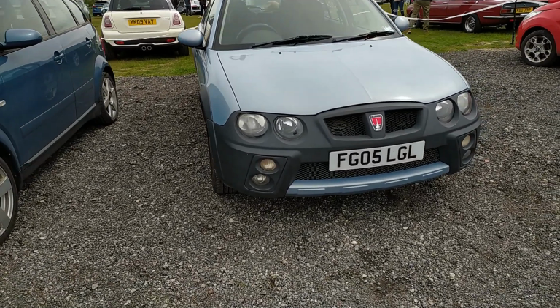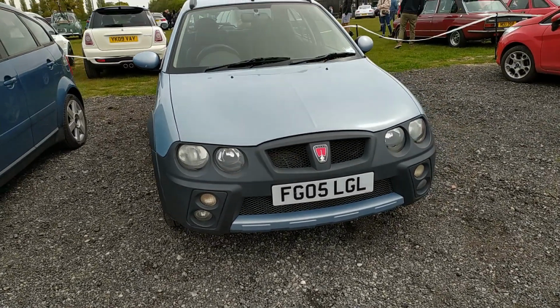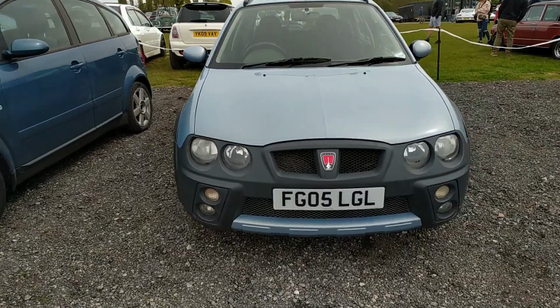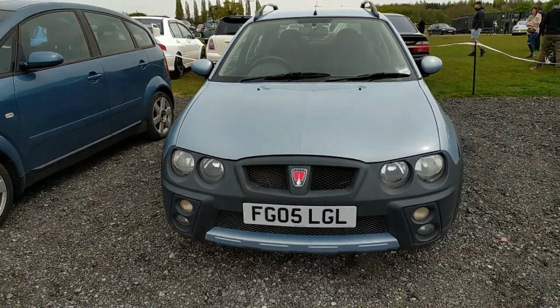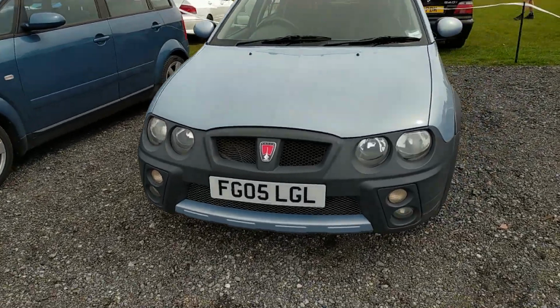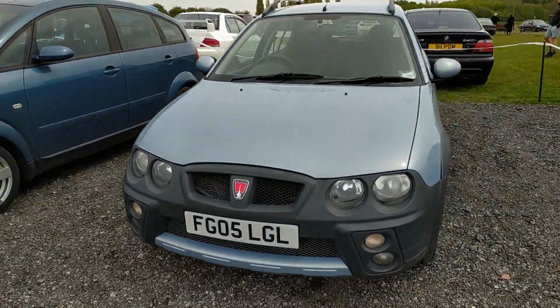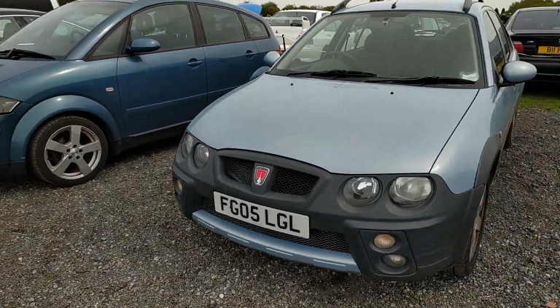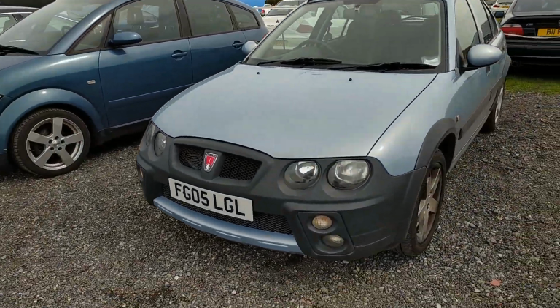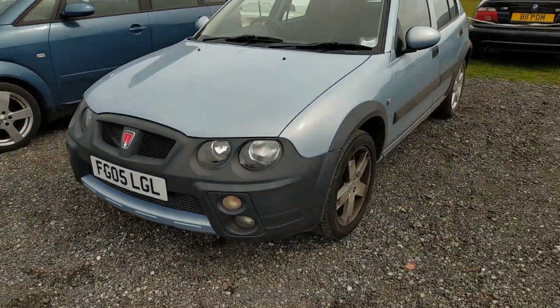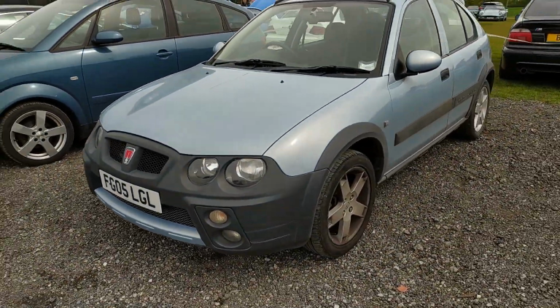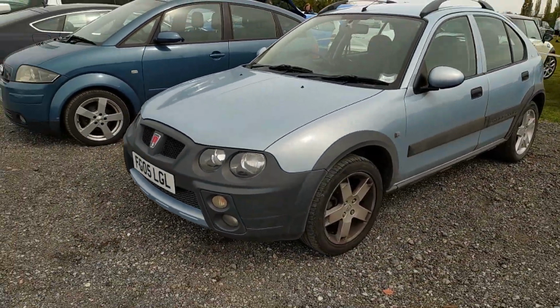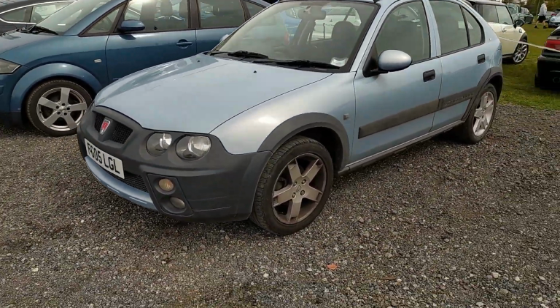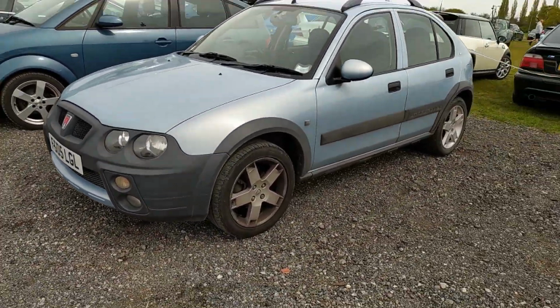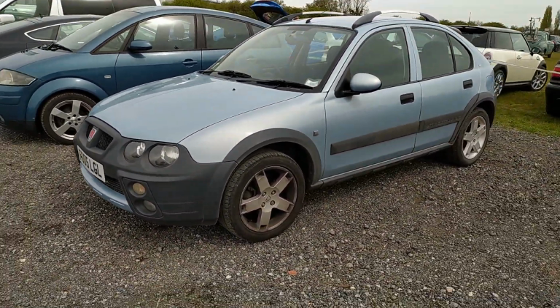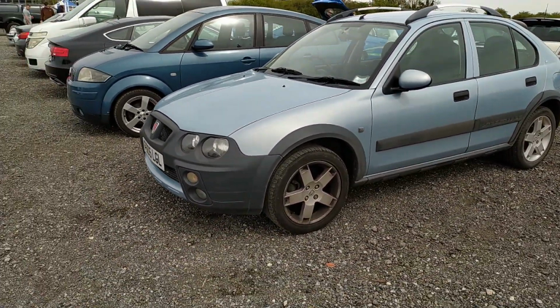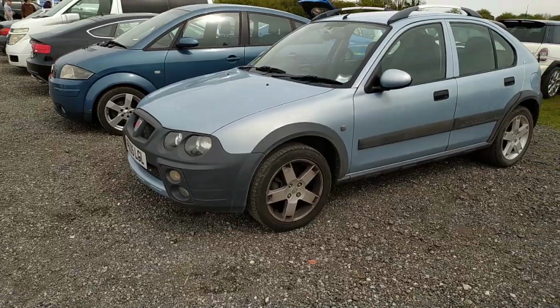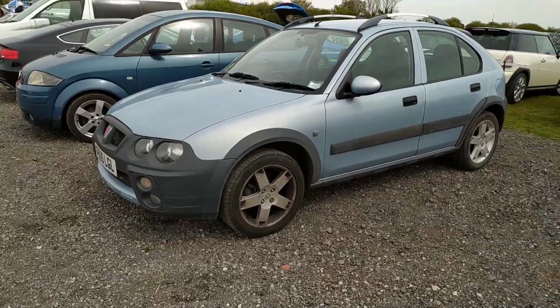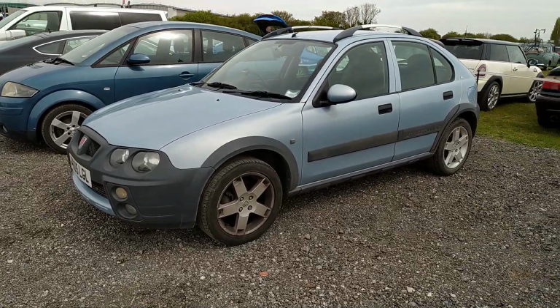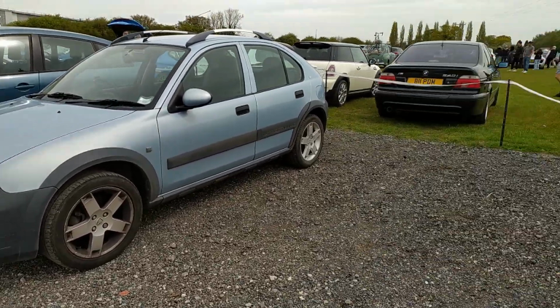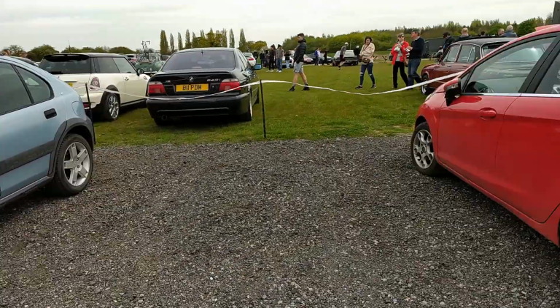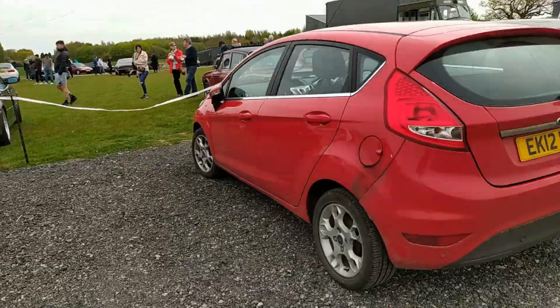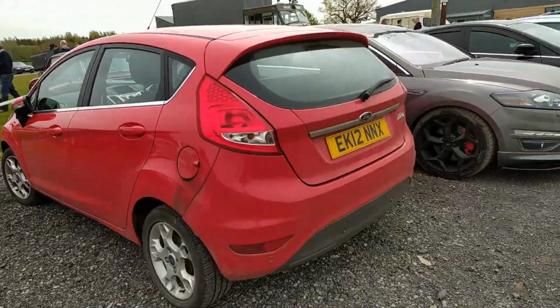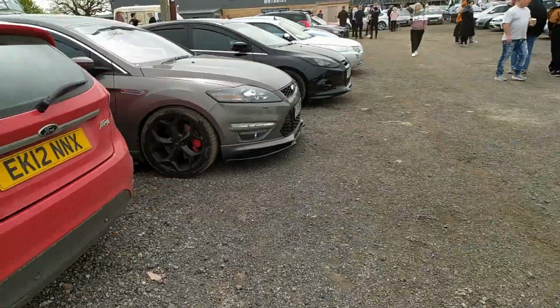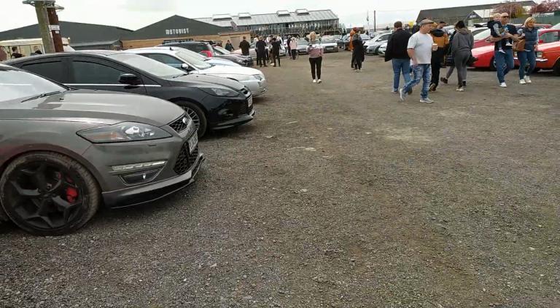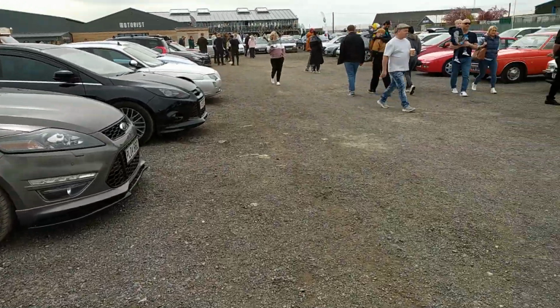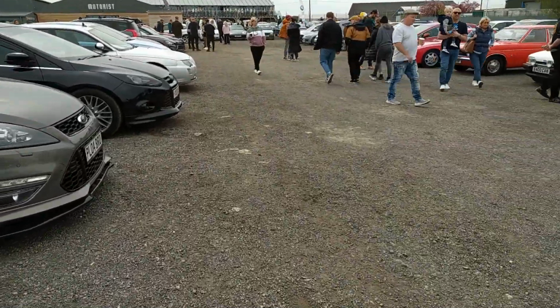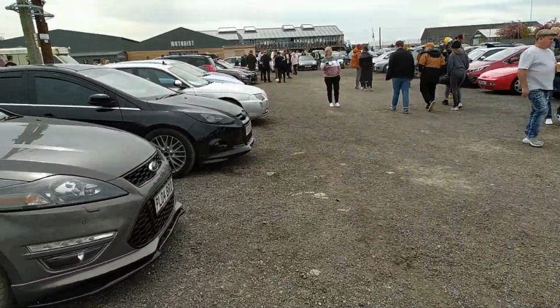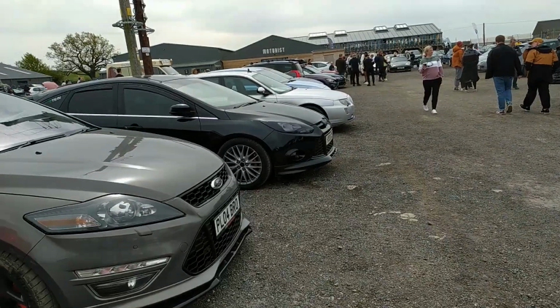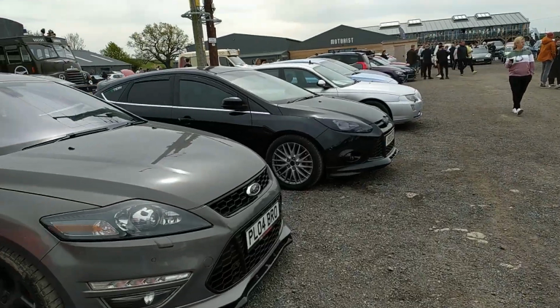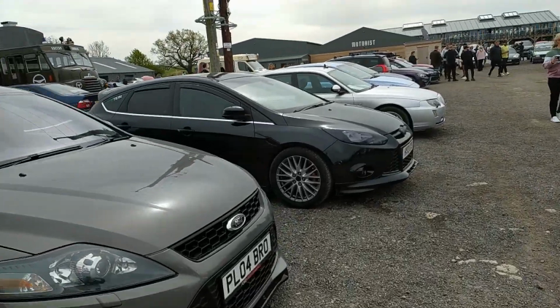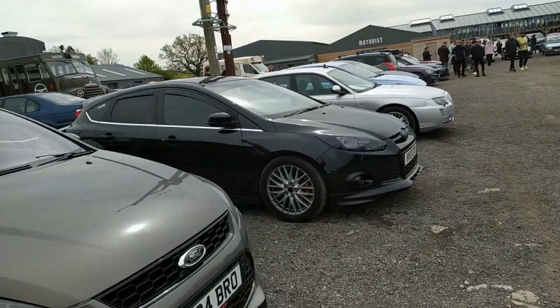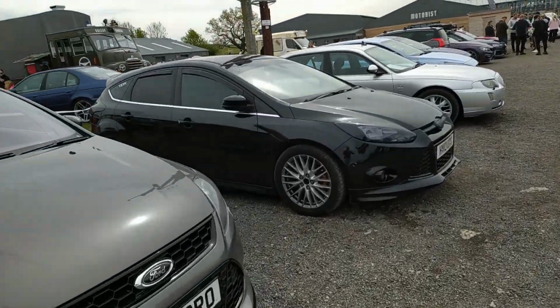I think Rob from Beards and Bangers will definitely have one of them before... I was going to say before this month - it's a Saab and it's the last day of the month, so maybe not. Let's see what else we can find down here.